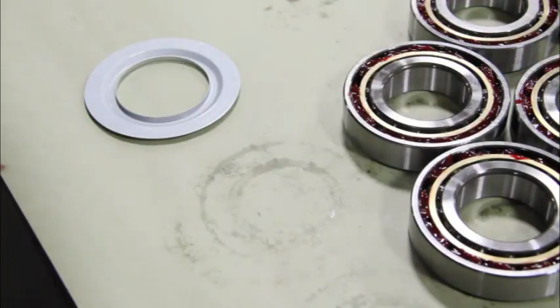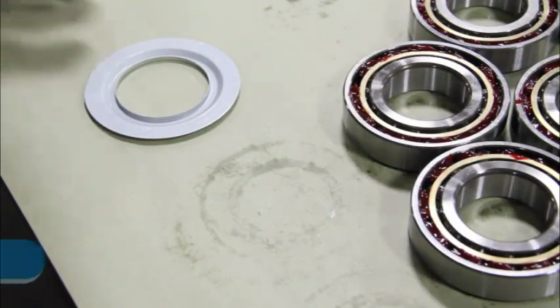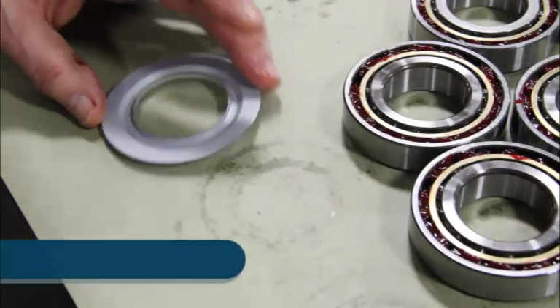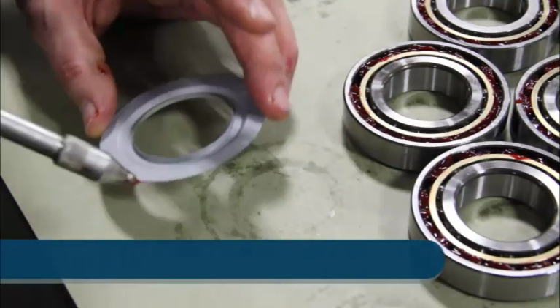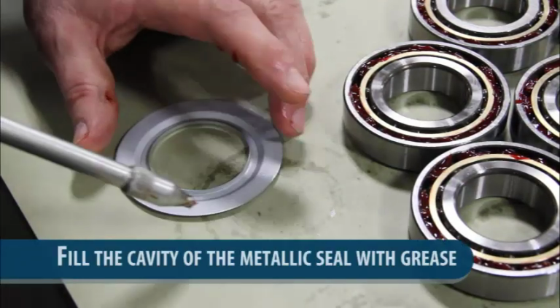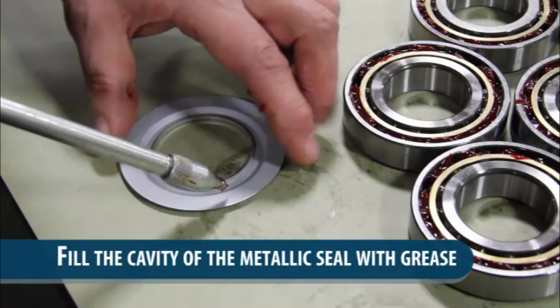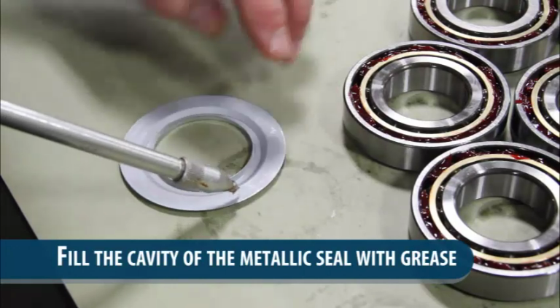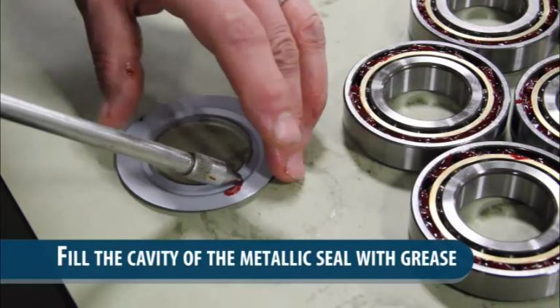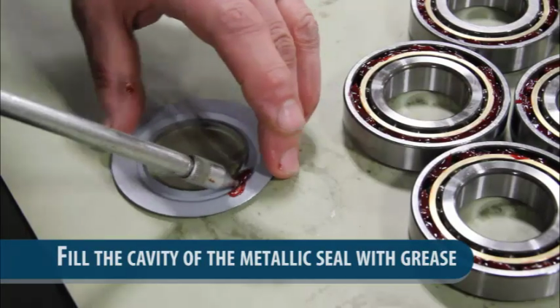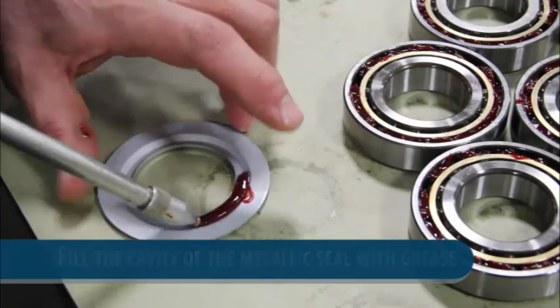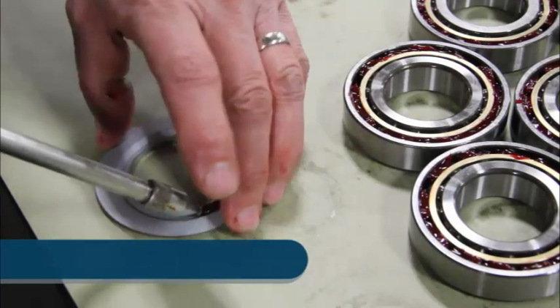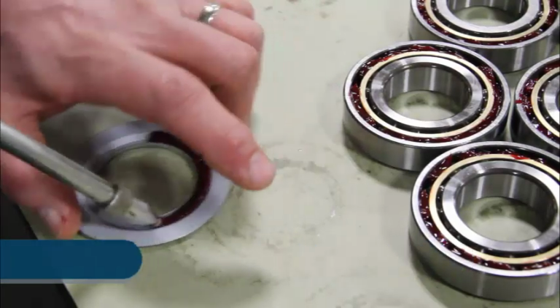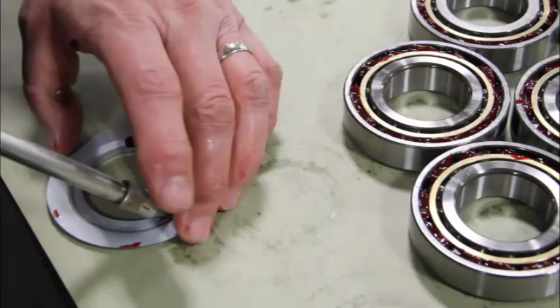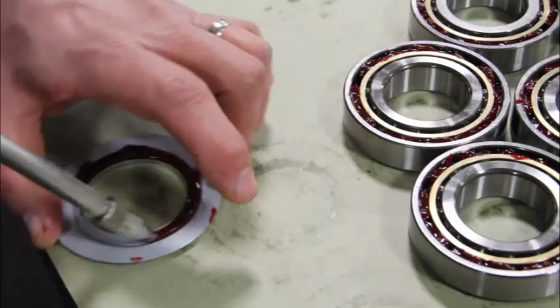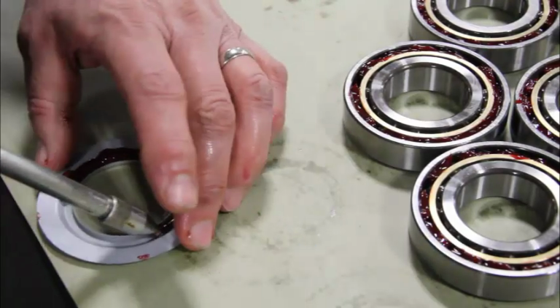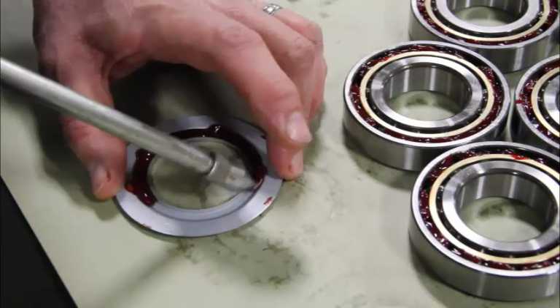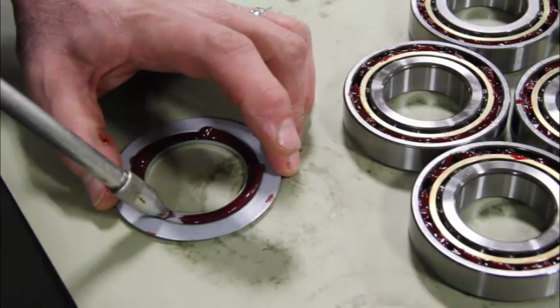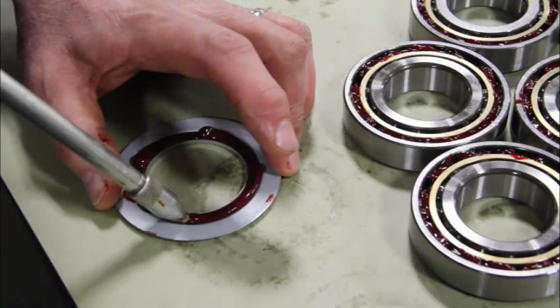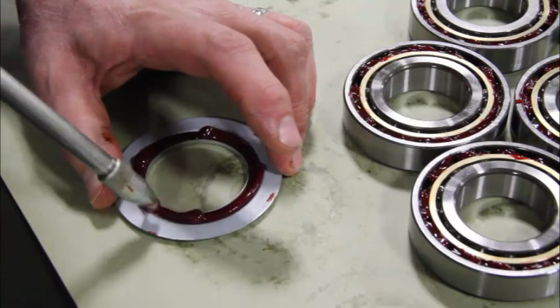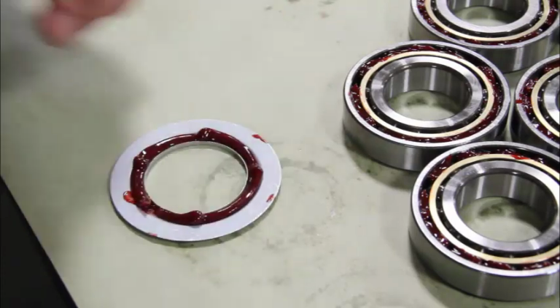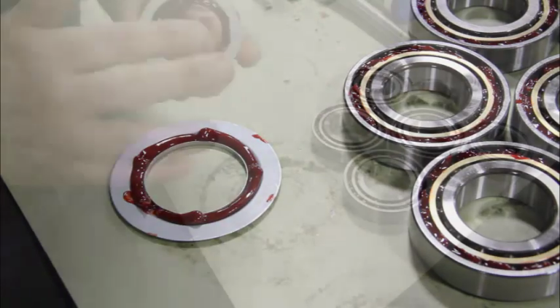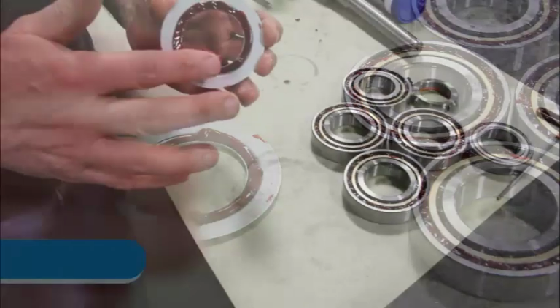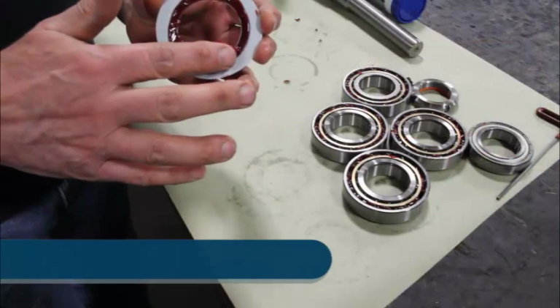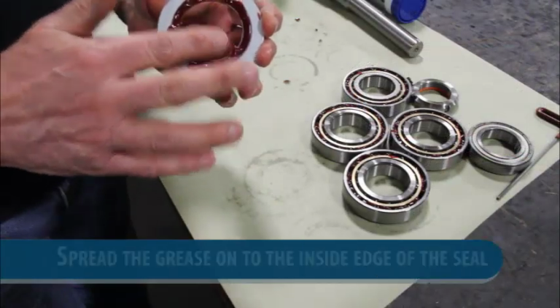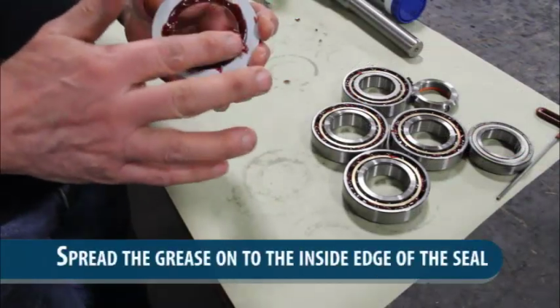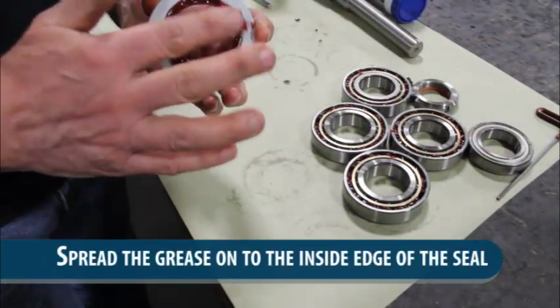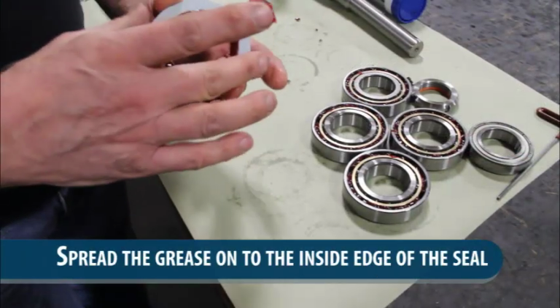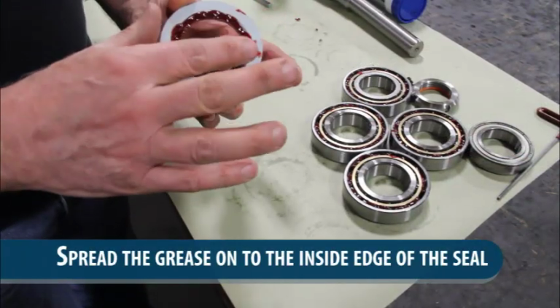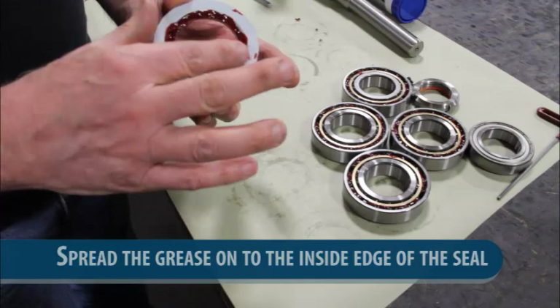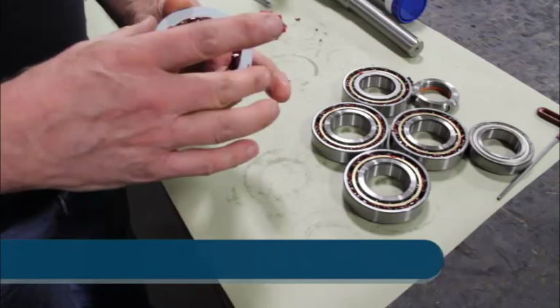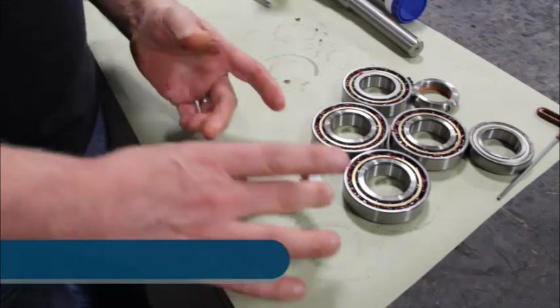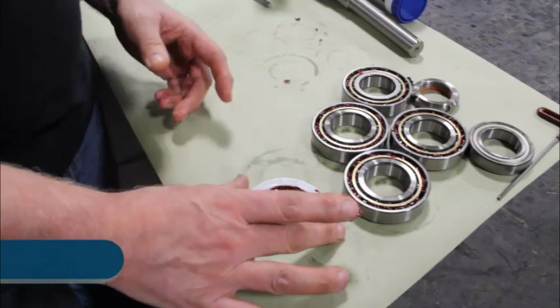I'm going to take the metallic seal here and fill this cavity, making sure that the inside edge has grease on it.